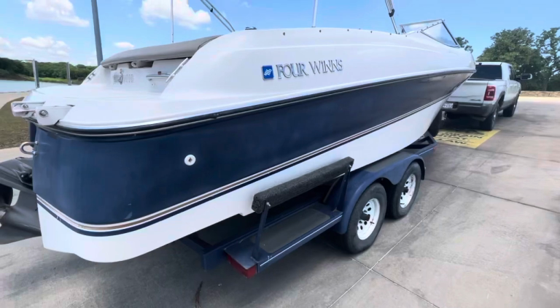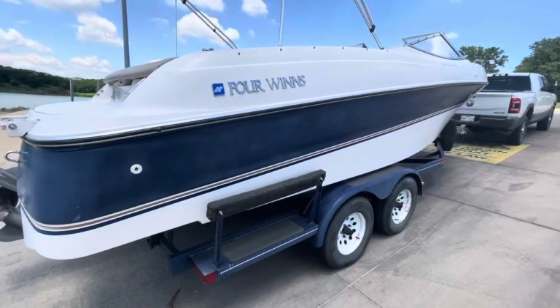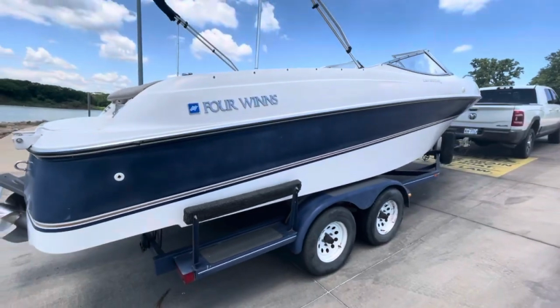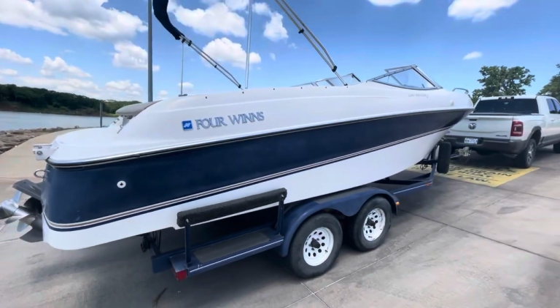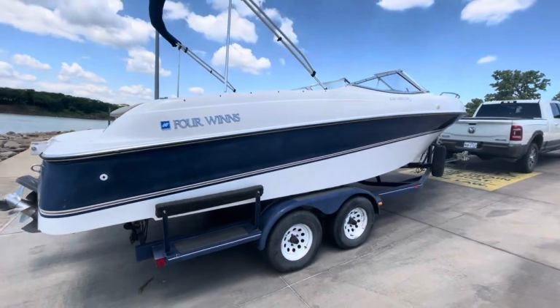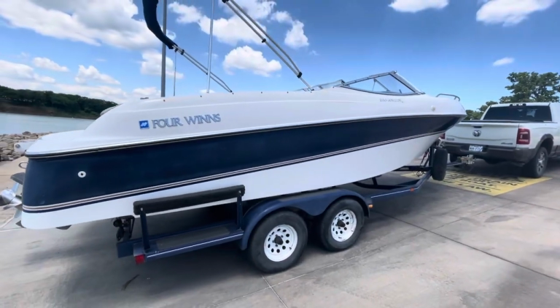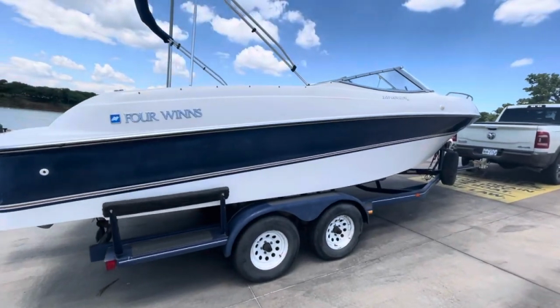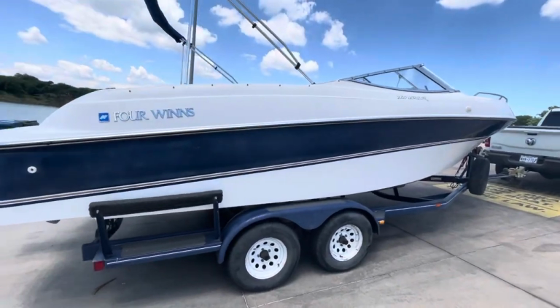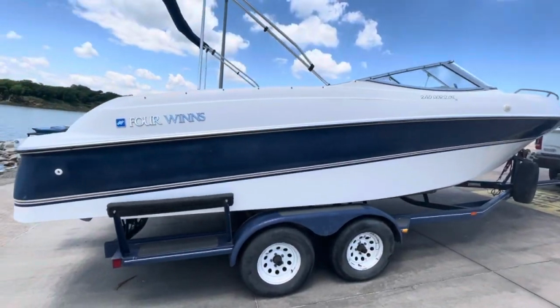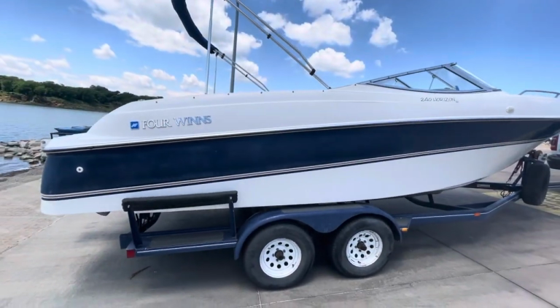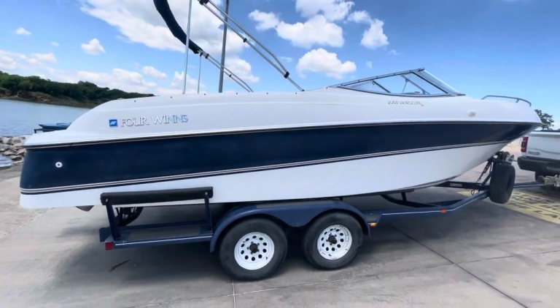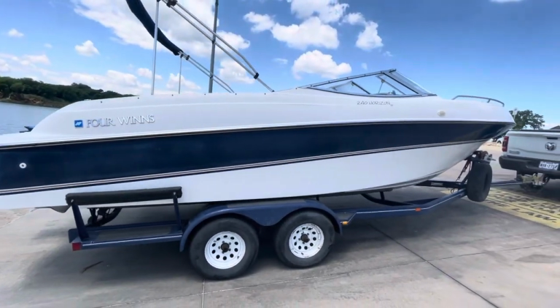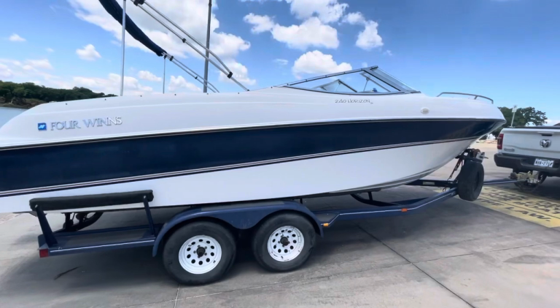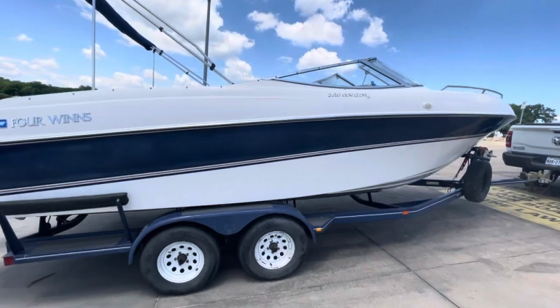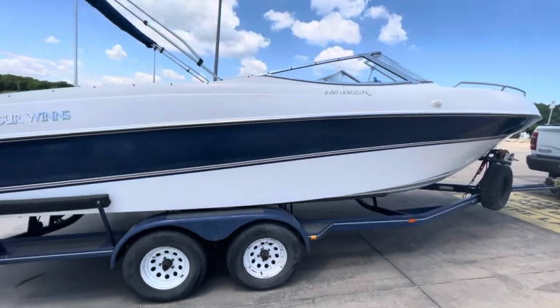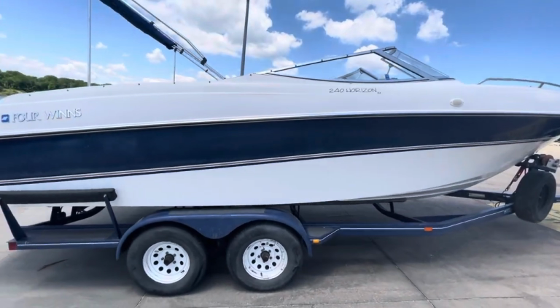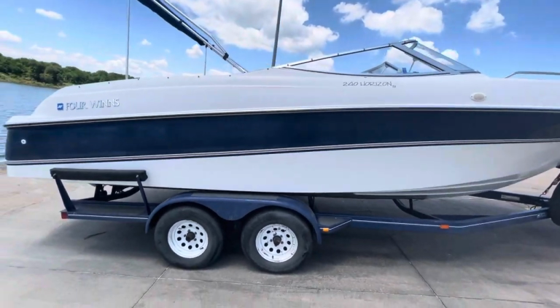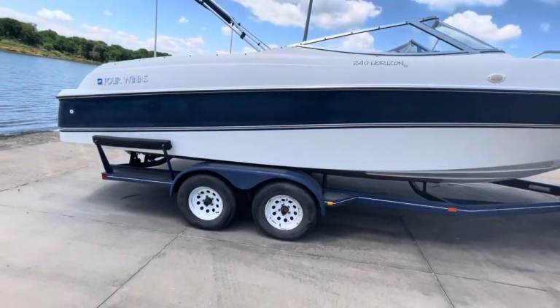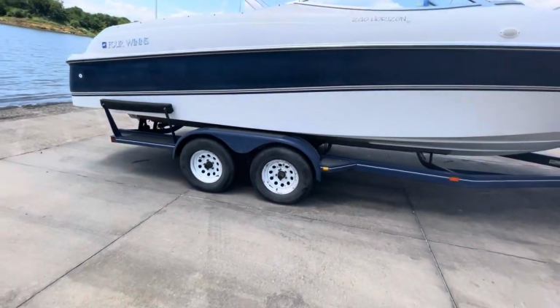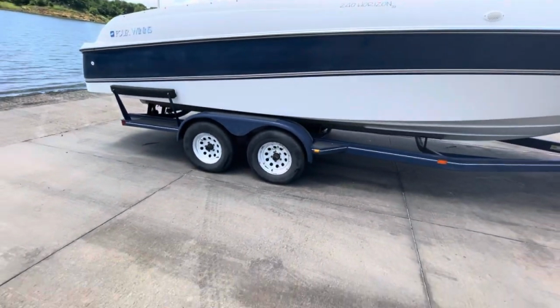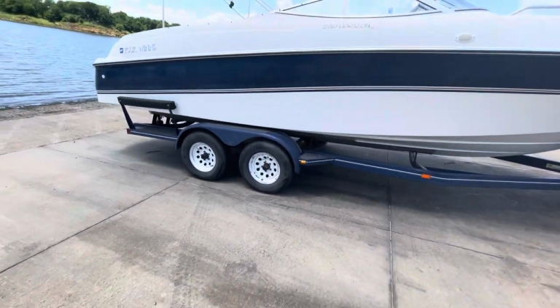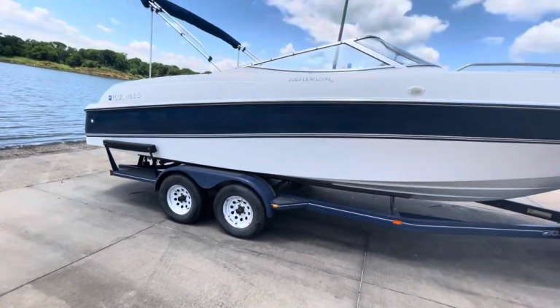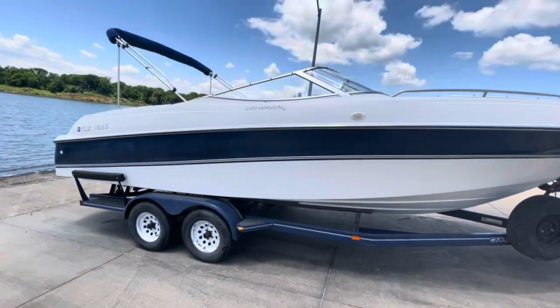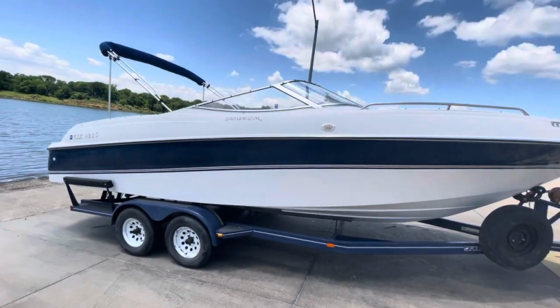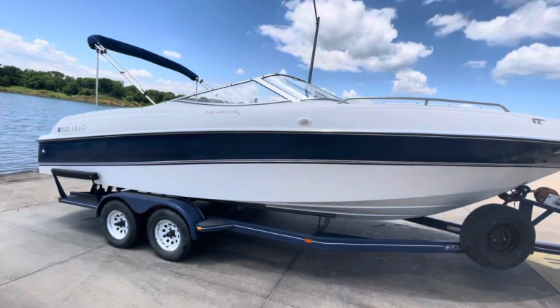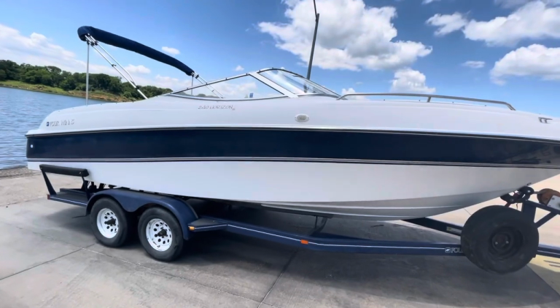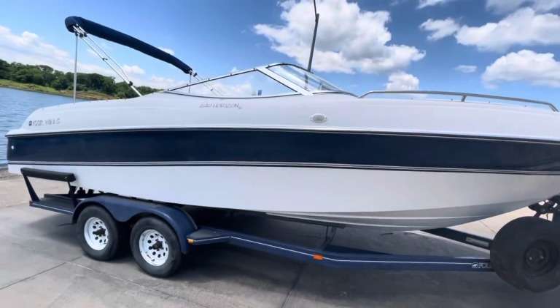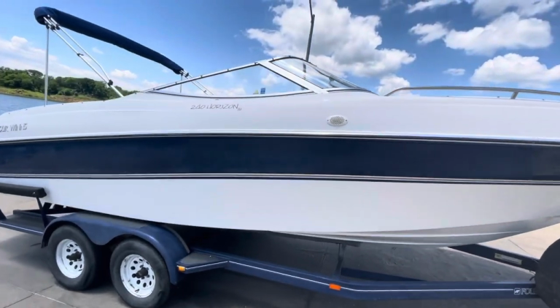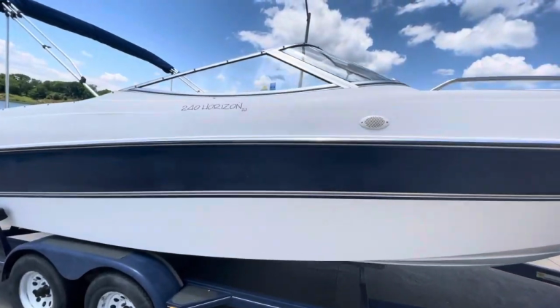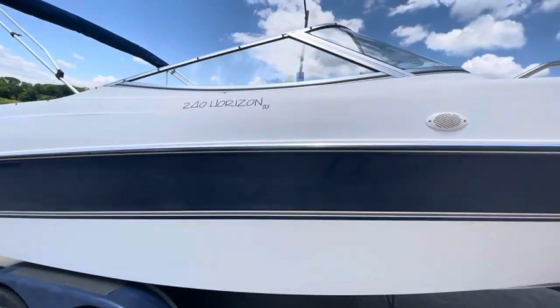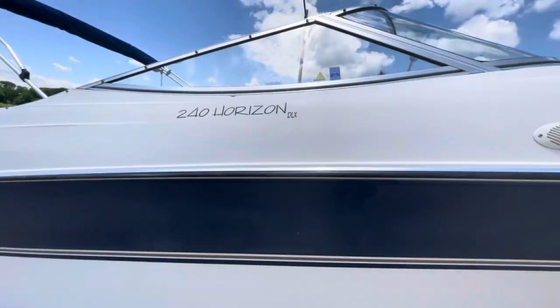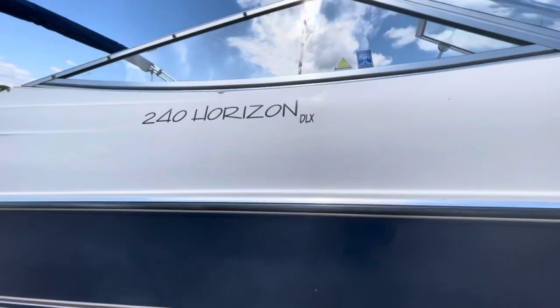Just got through putting in 30 gallons of fresh super unleaded fuel with some ethanol additive. Trailer is in good shape, good tires and everything. Again, this is a 240 Horizon DLX model.